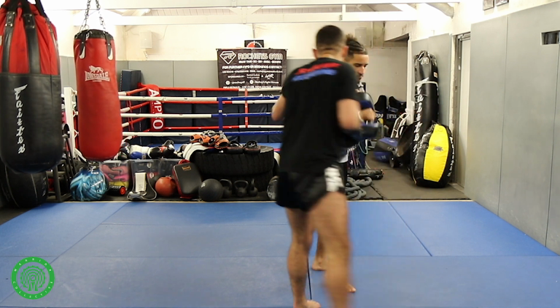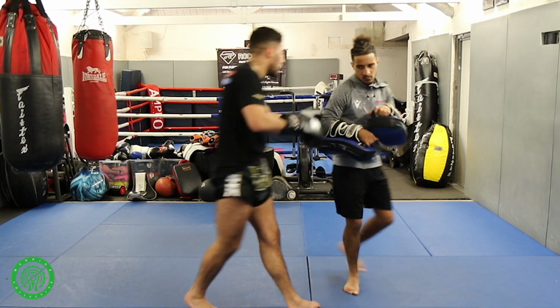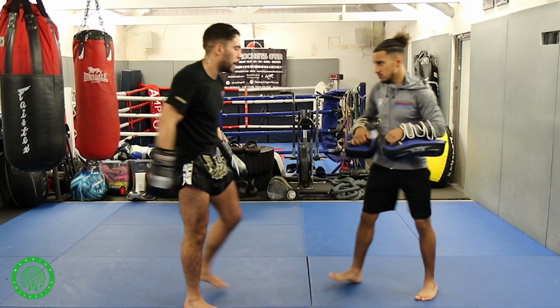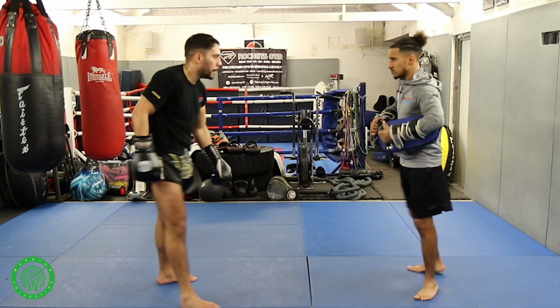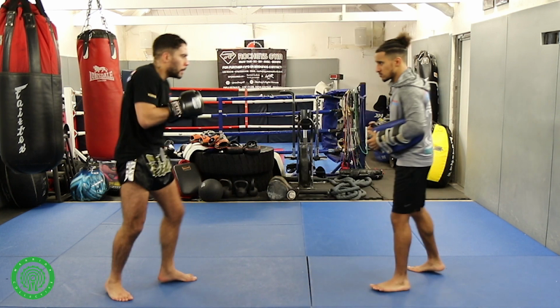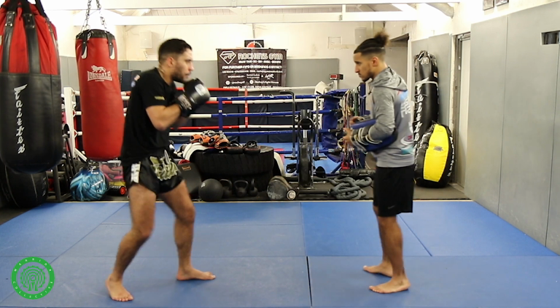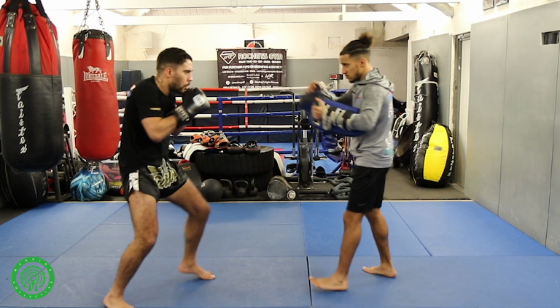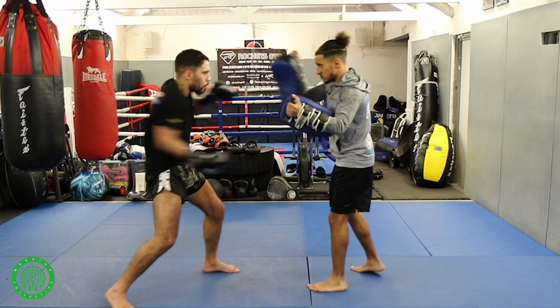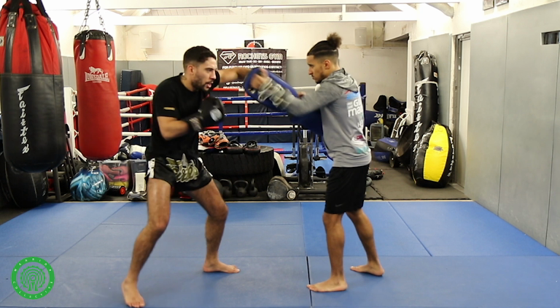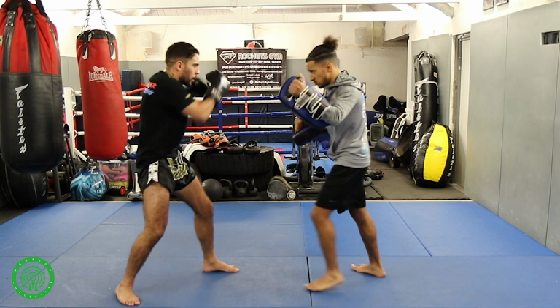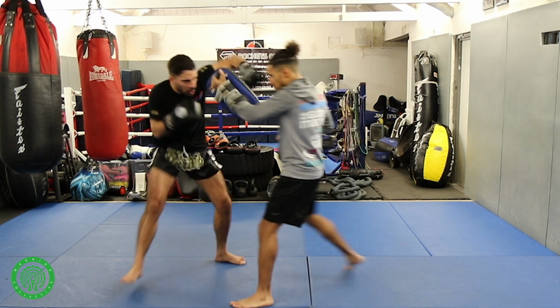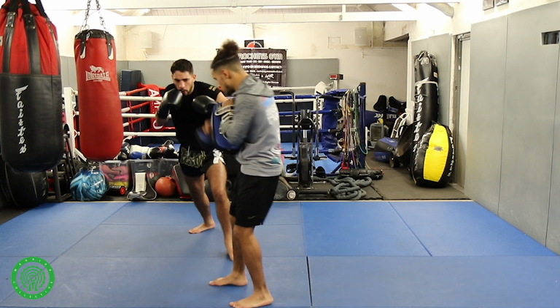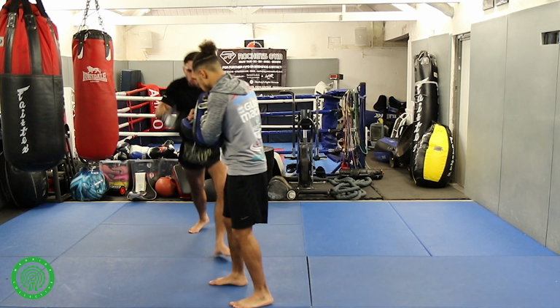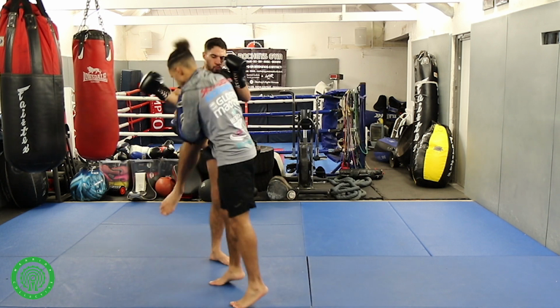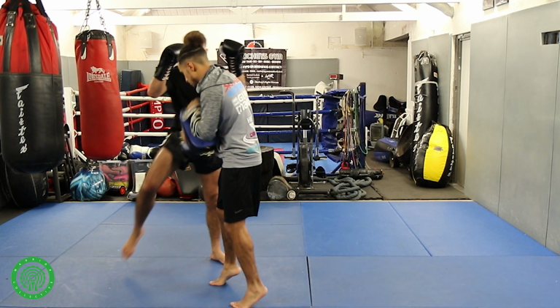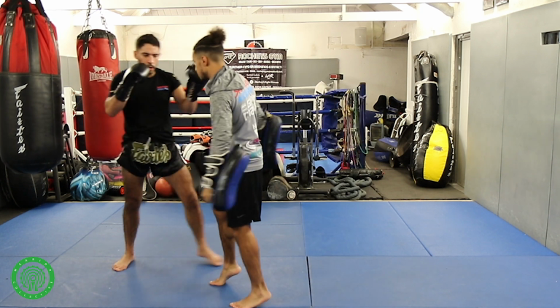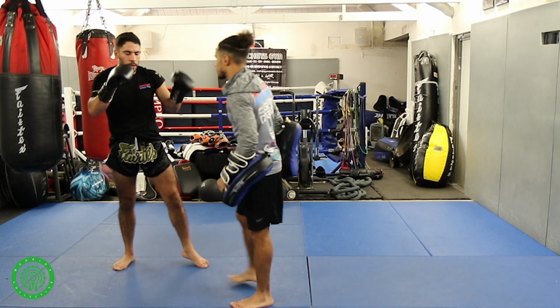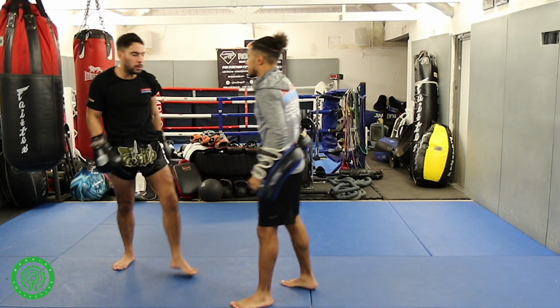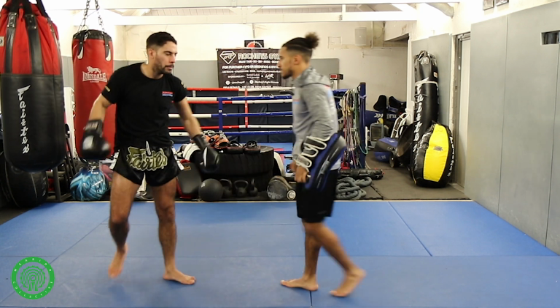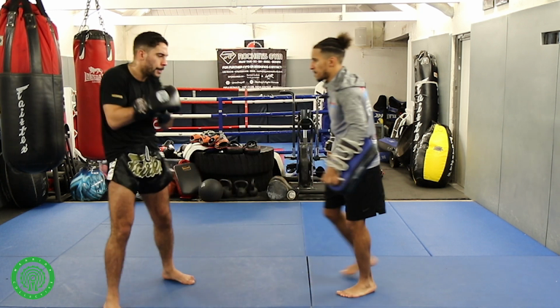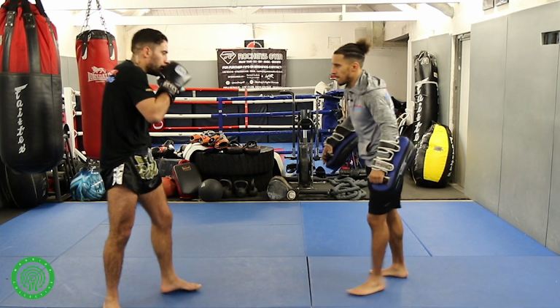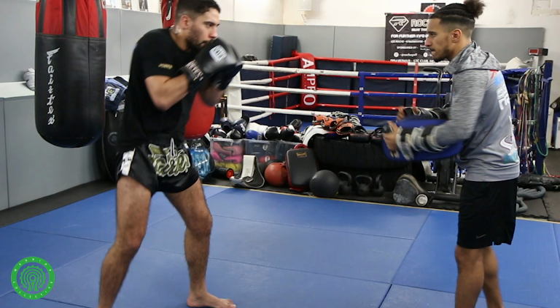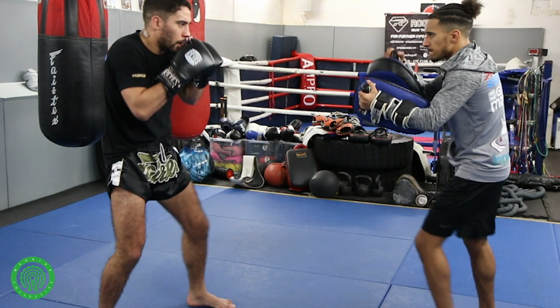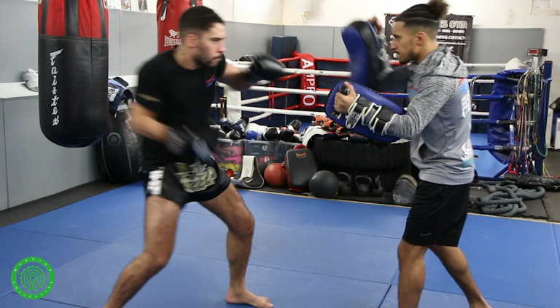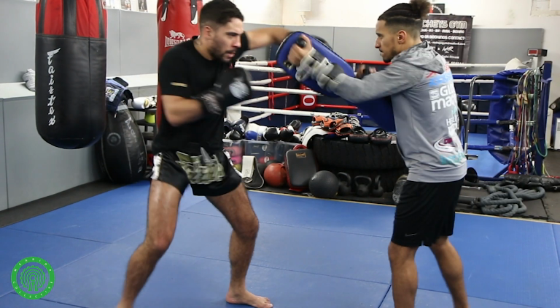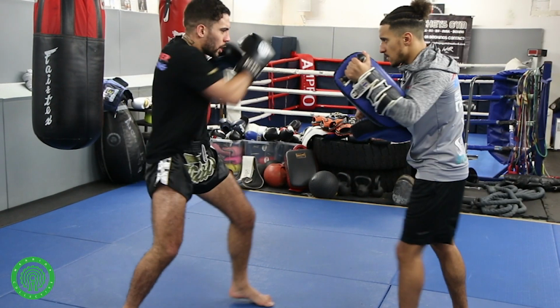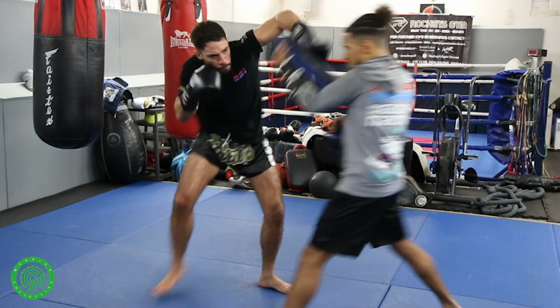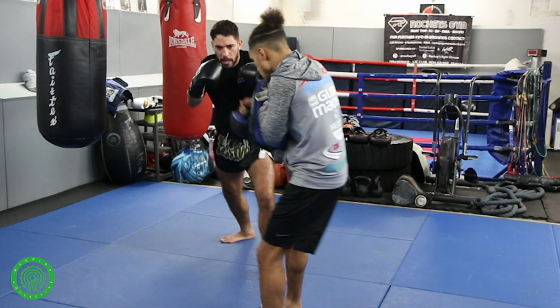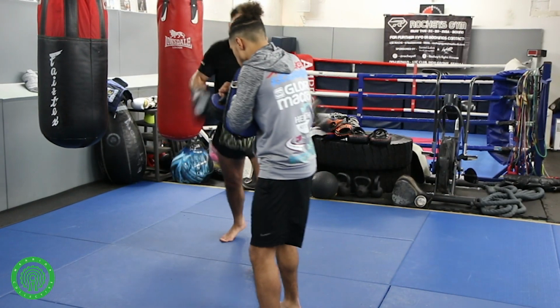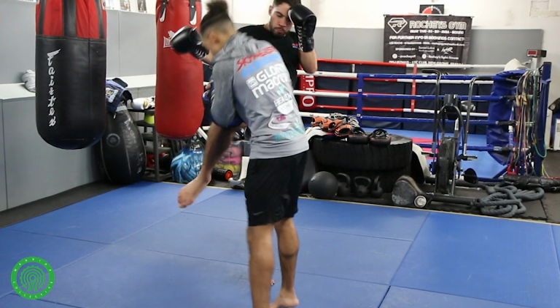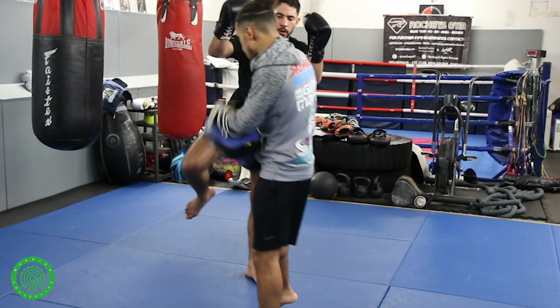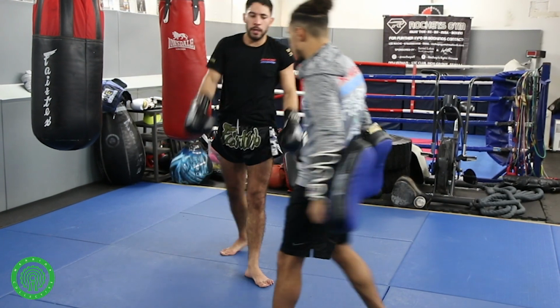Say again: up hook hook, they come walking in, hook, right knee. One more time — up hook hook, they walk in, loop that hook, right knee.